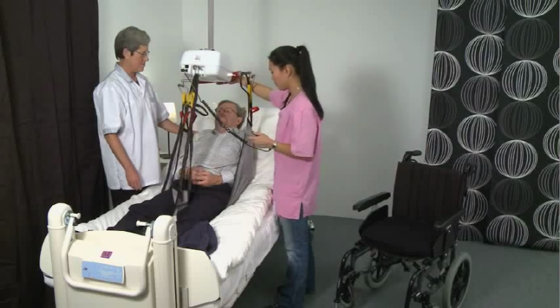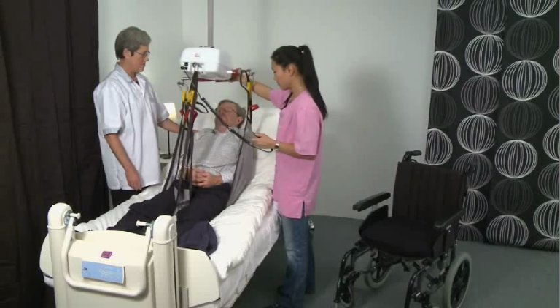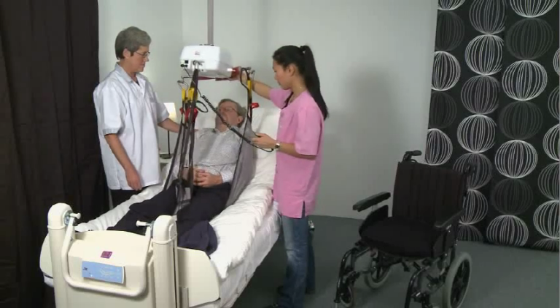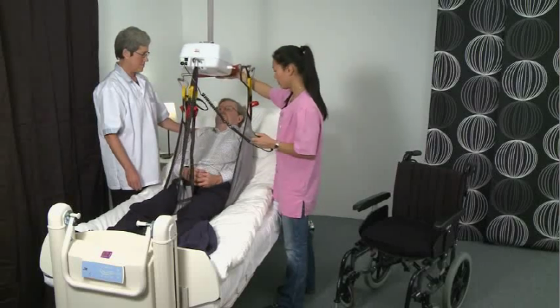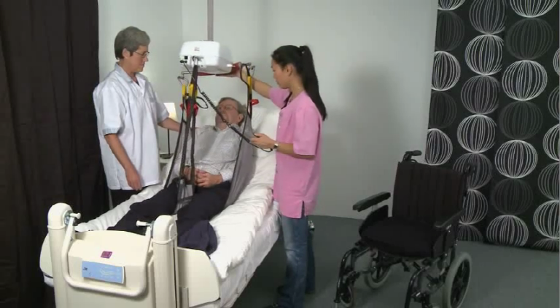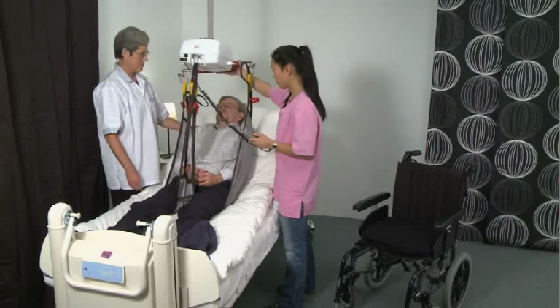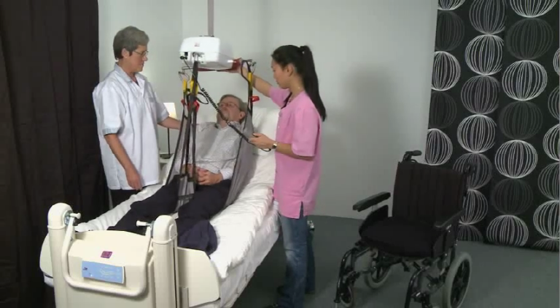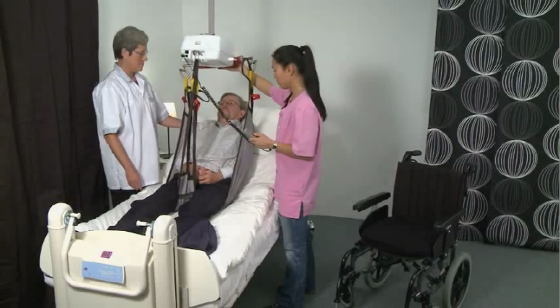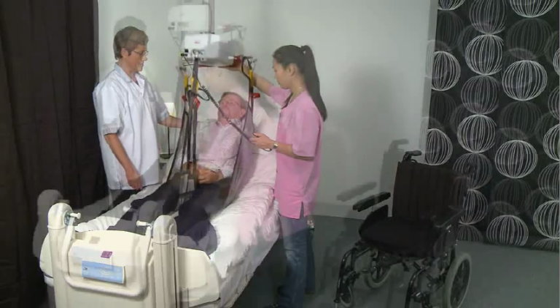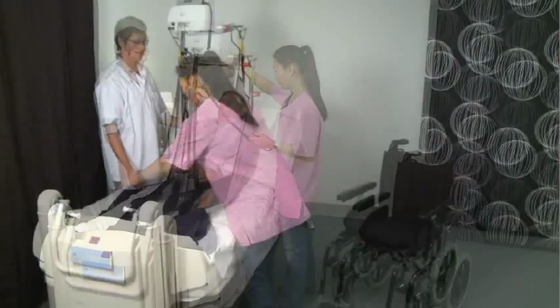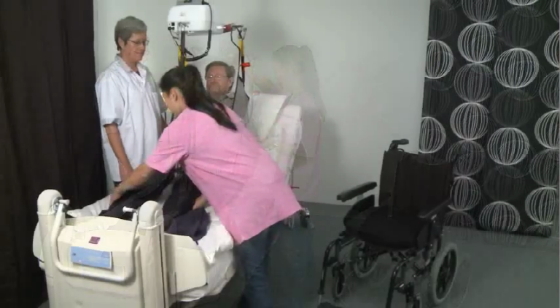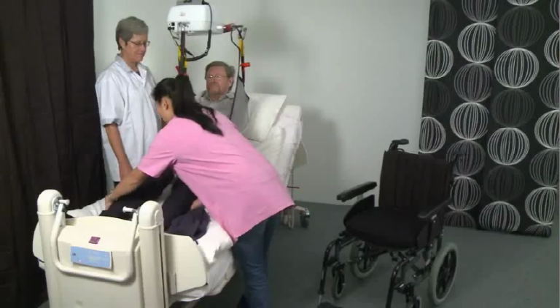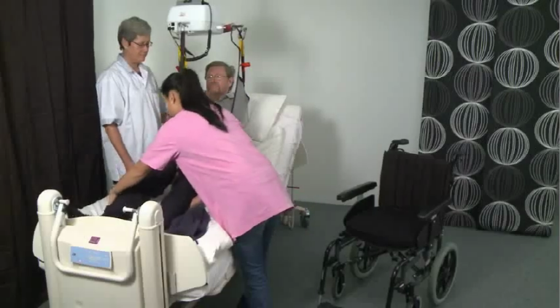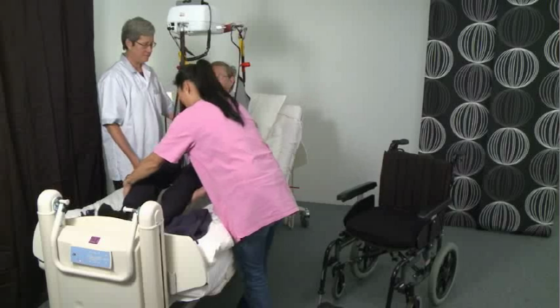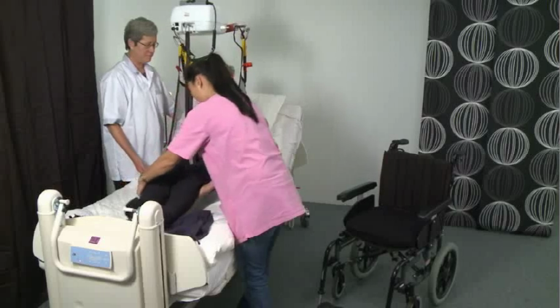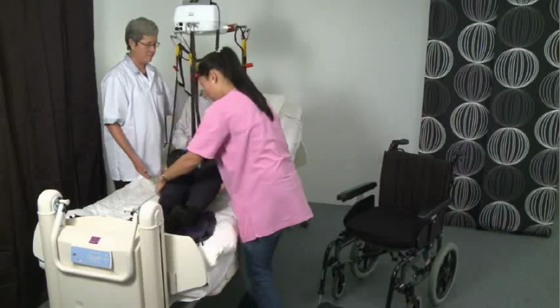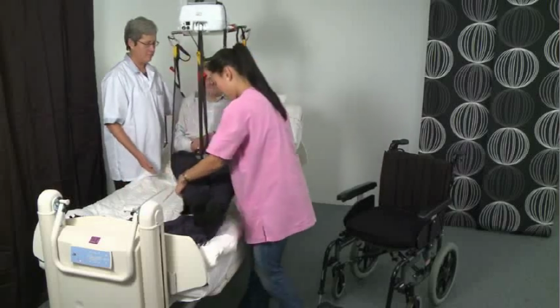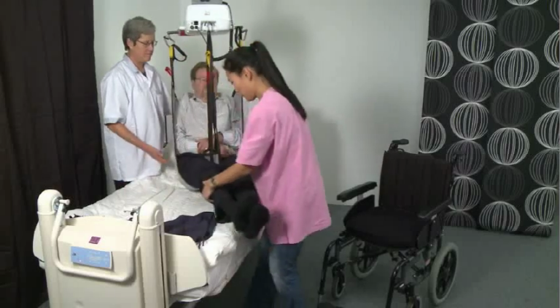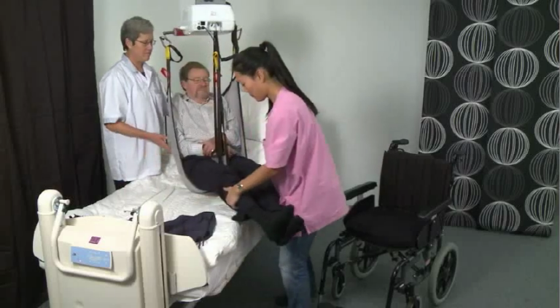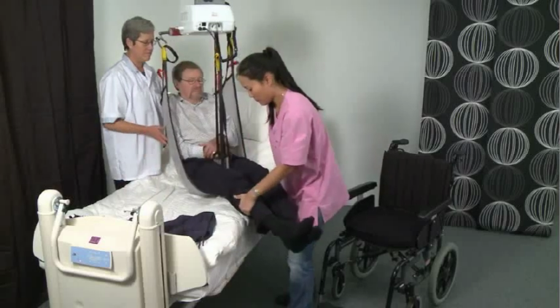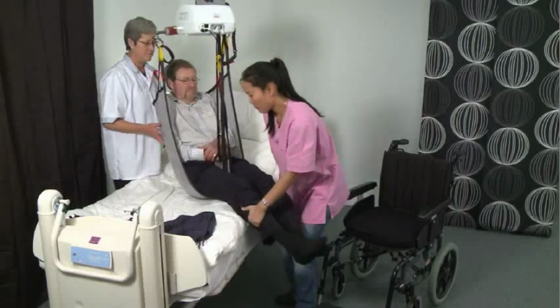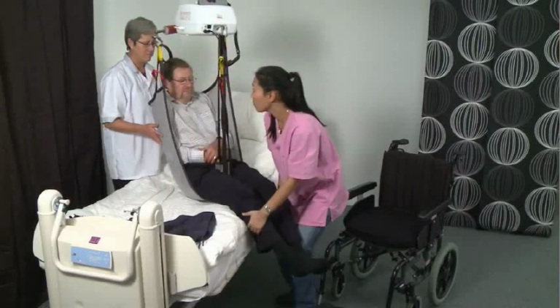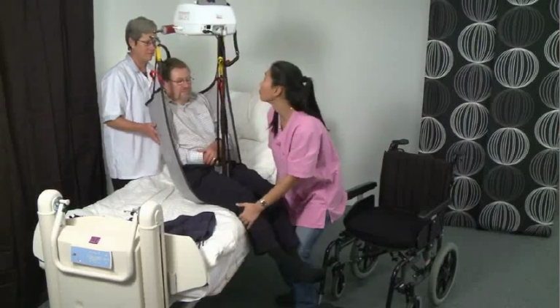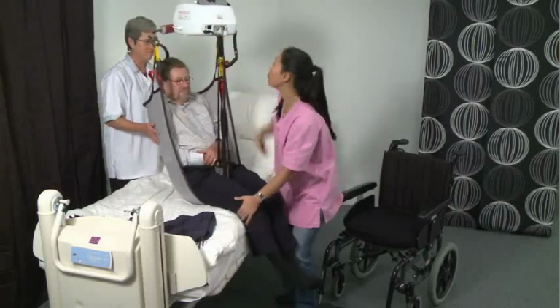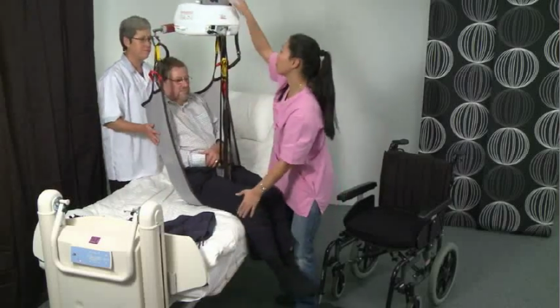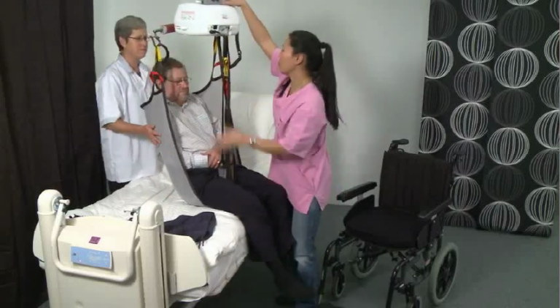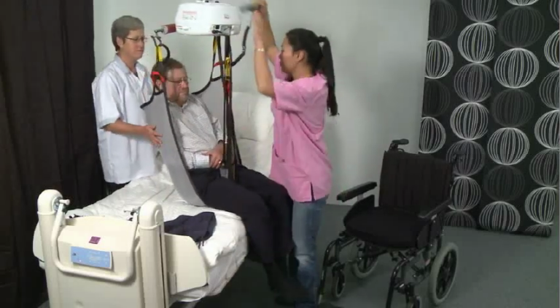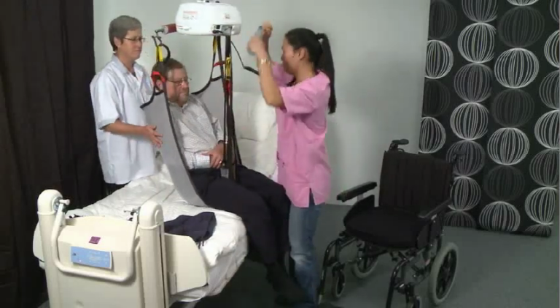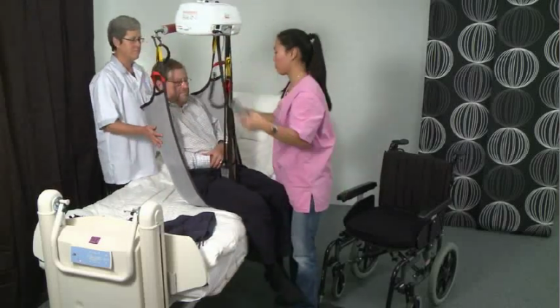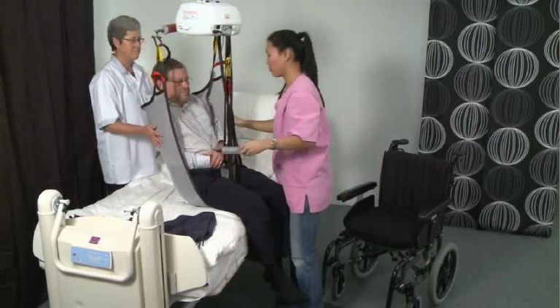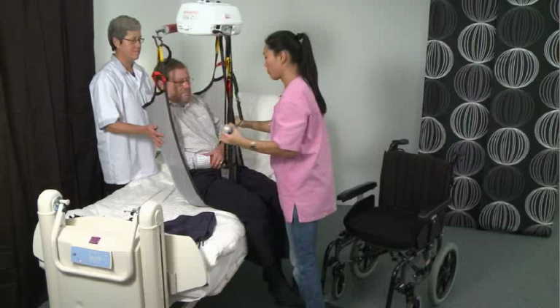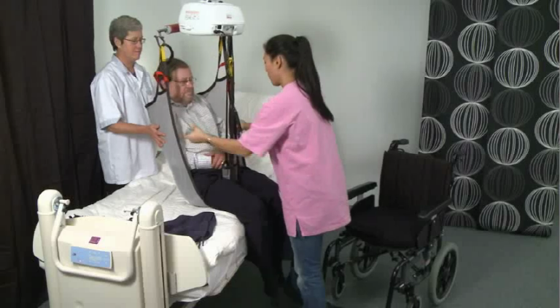Continue to lift, making sure not to raise the client higher than is needed. Rather lower the bed if necessary. Place a steadying and reassuring hand on the client during transfer.